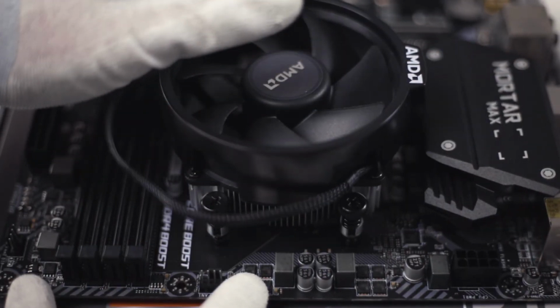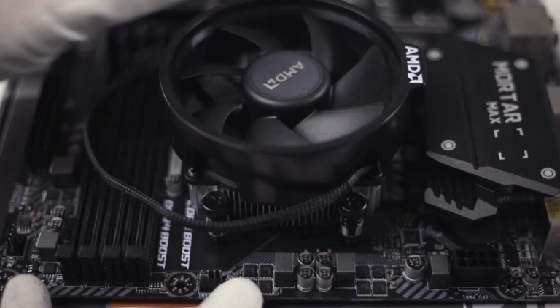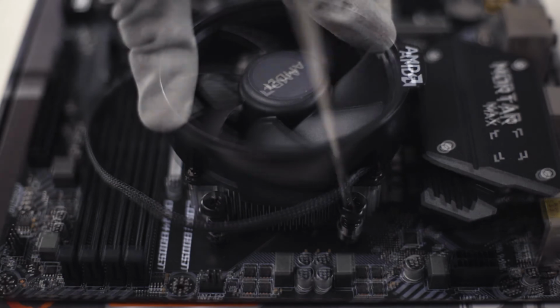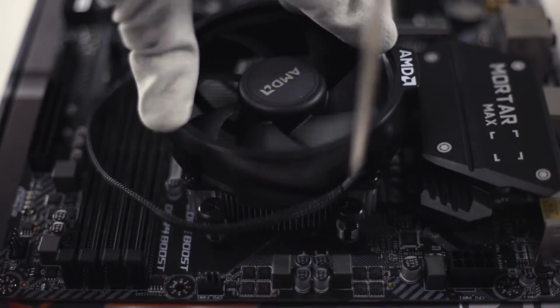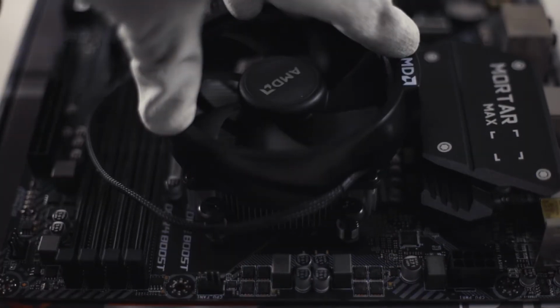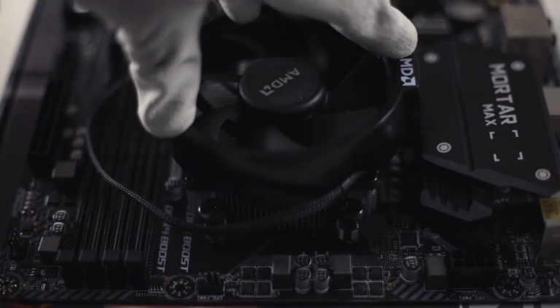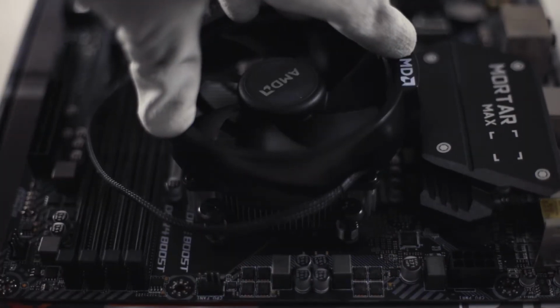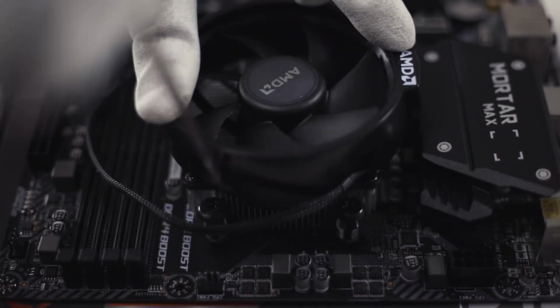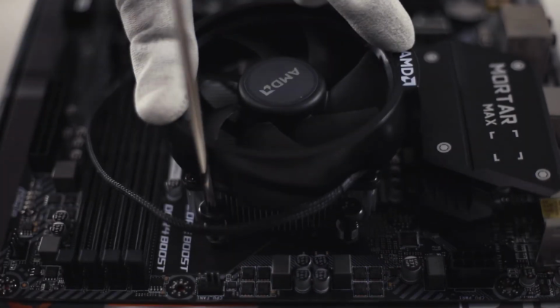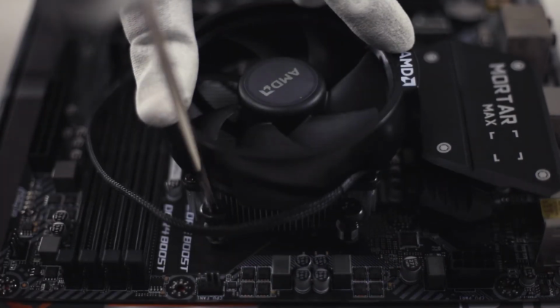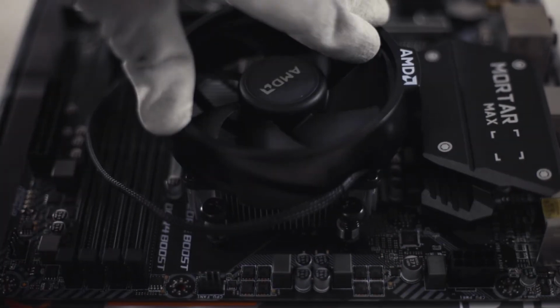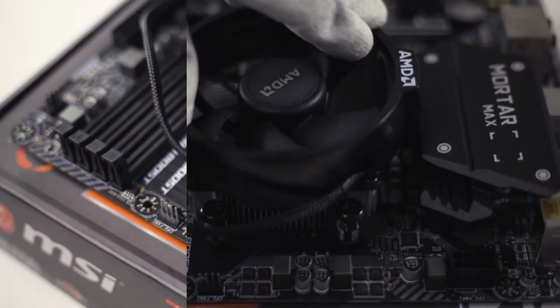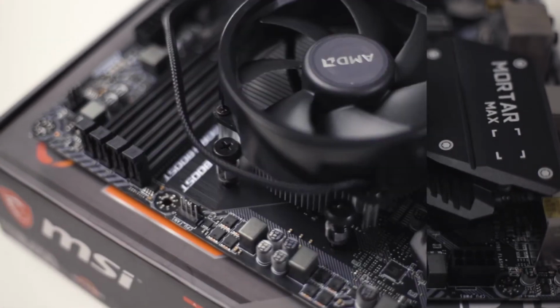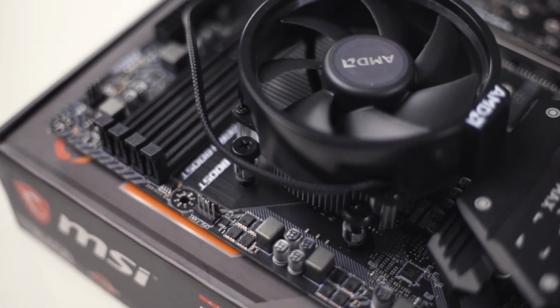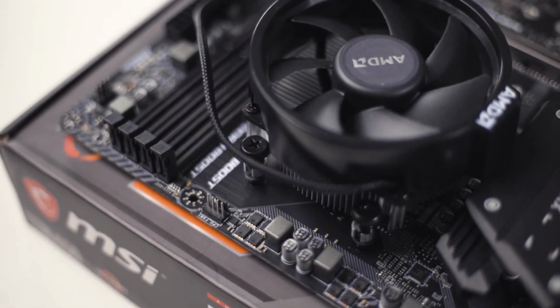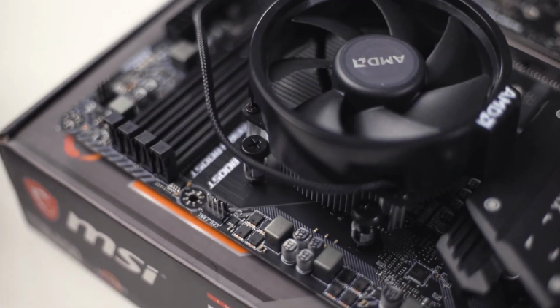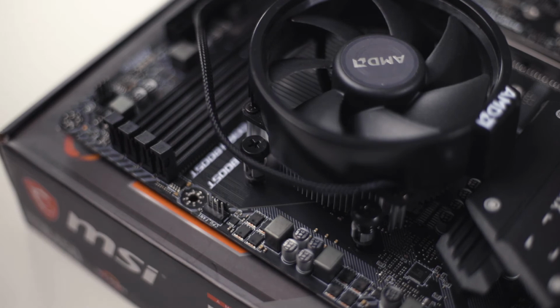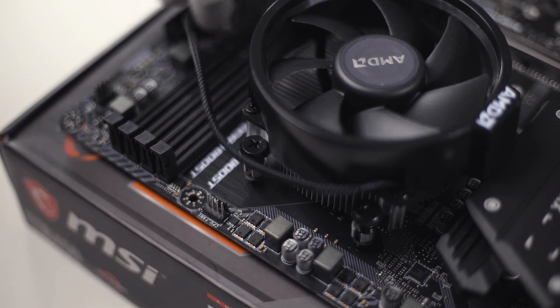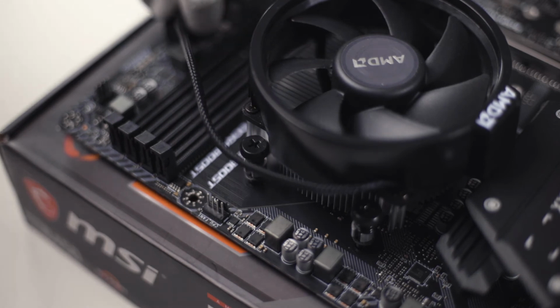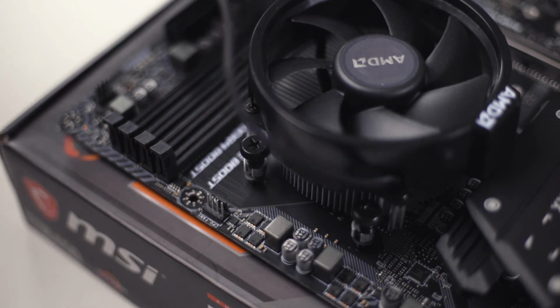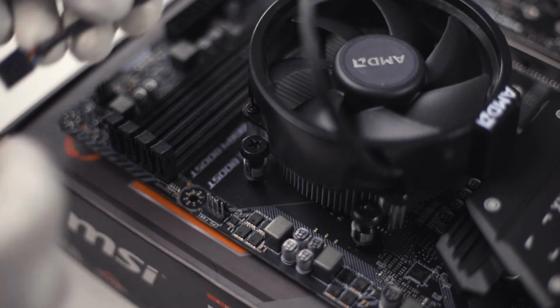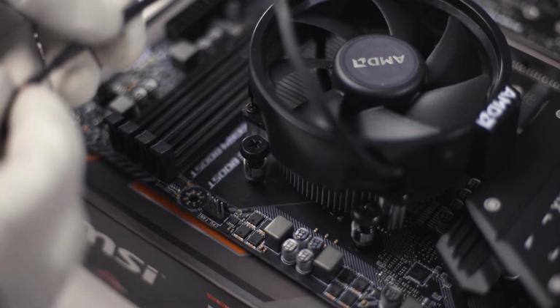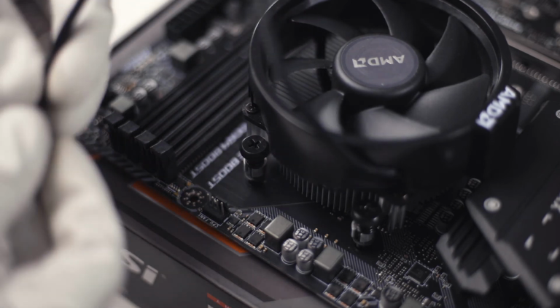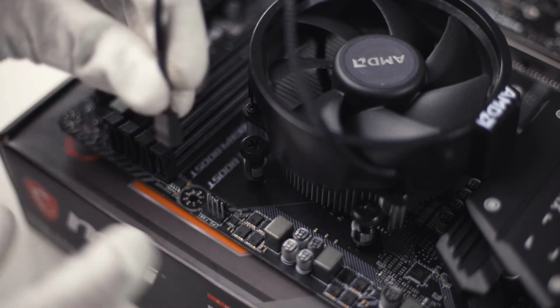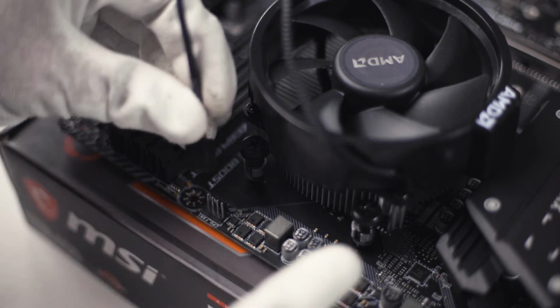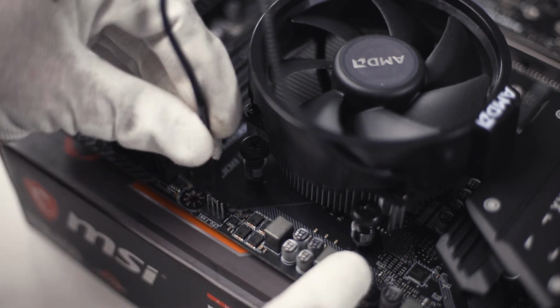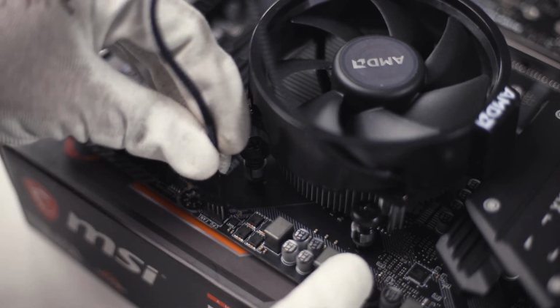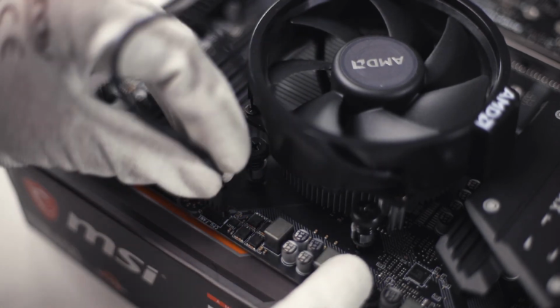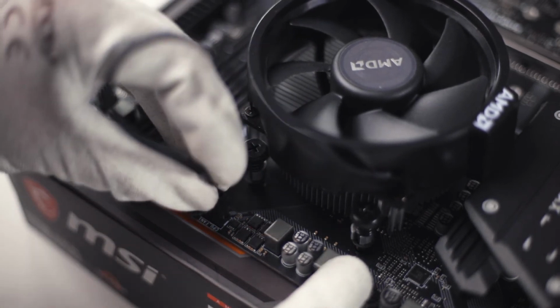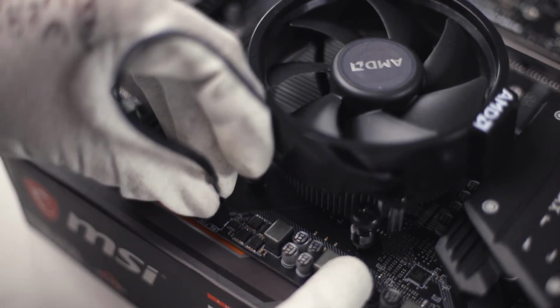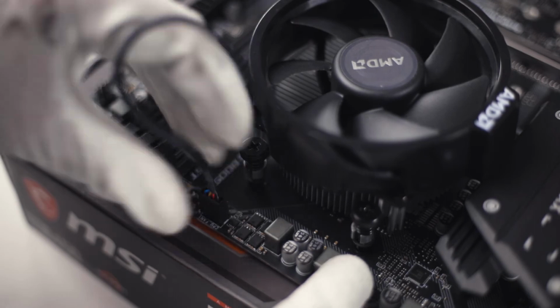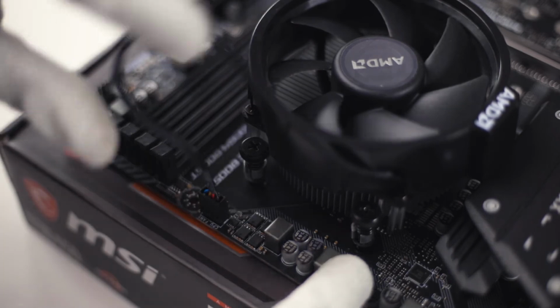Now you can tighten the four screws crosswise to build up even pressure. Once the cooler is in place, all you have to do is plug the fan into the motherboard's fan connector and tuck away the cables for a clean look.